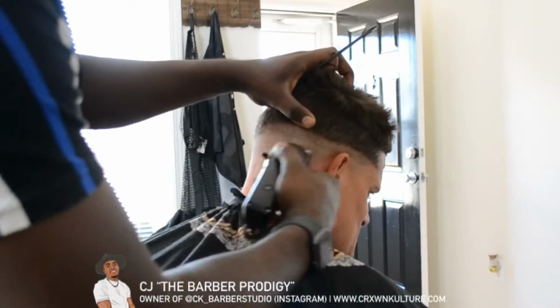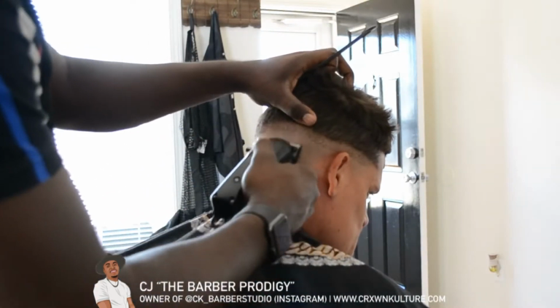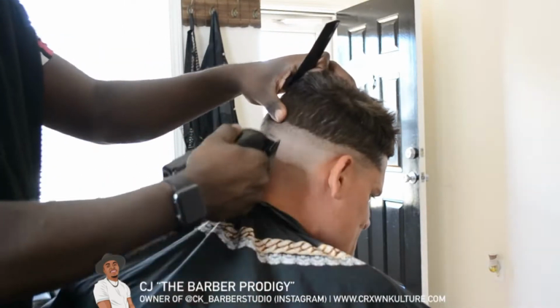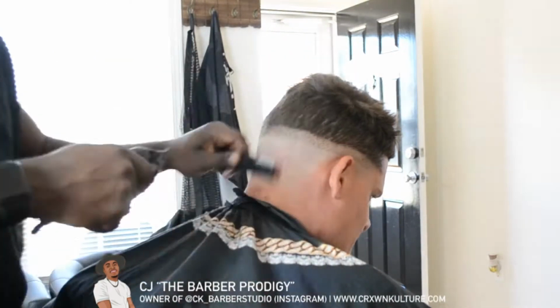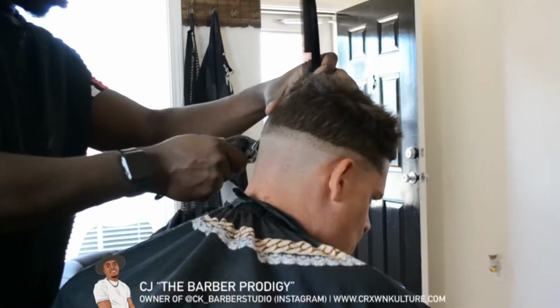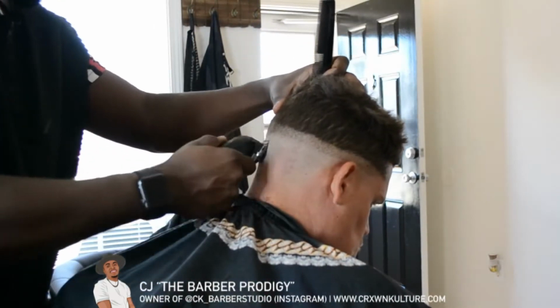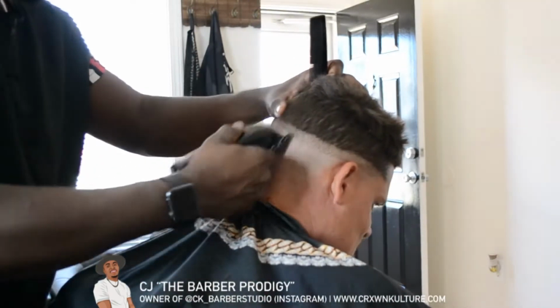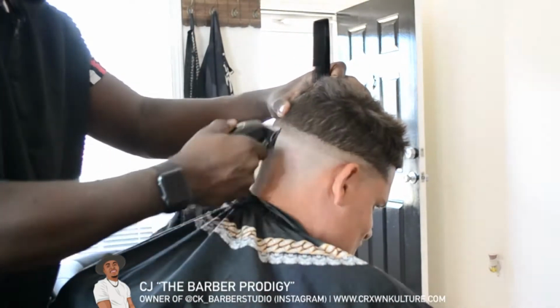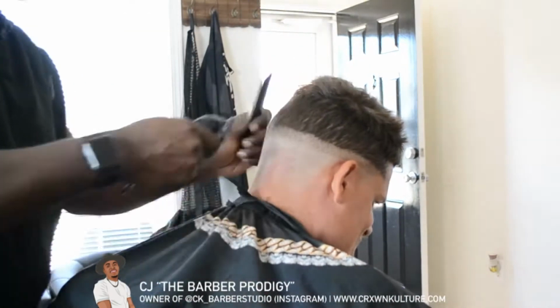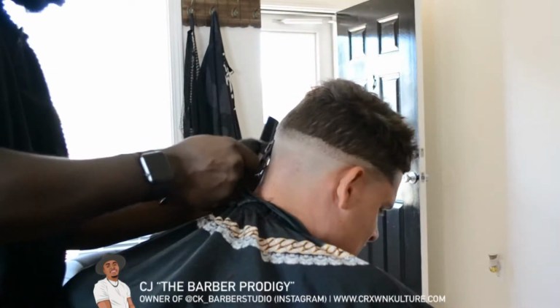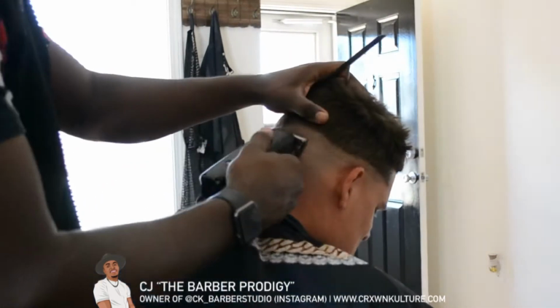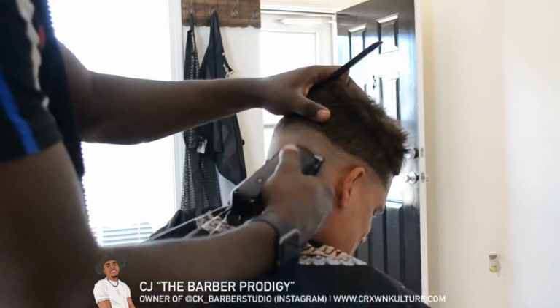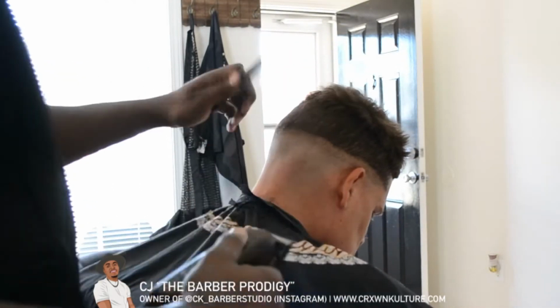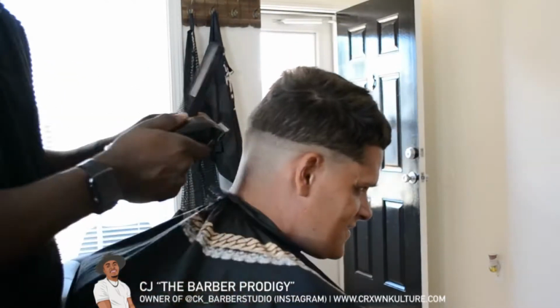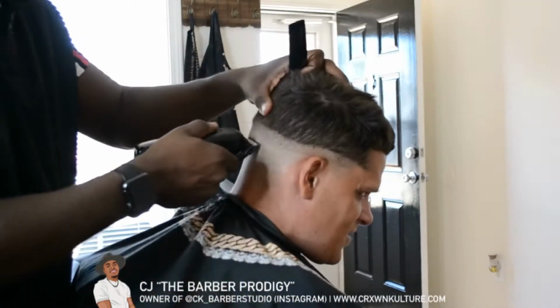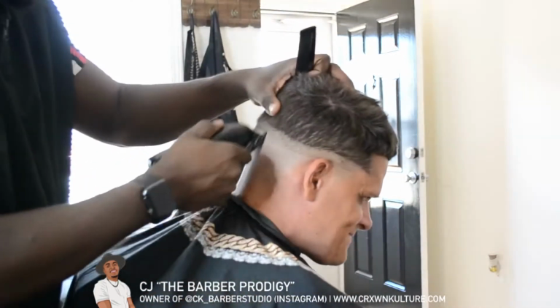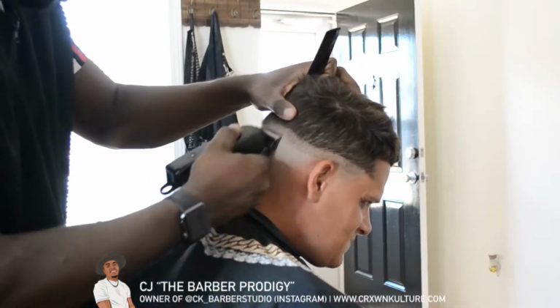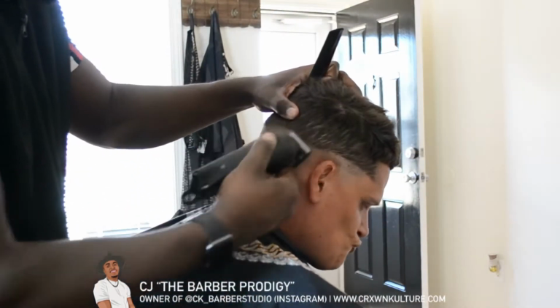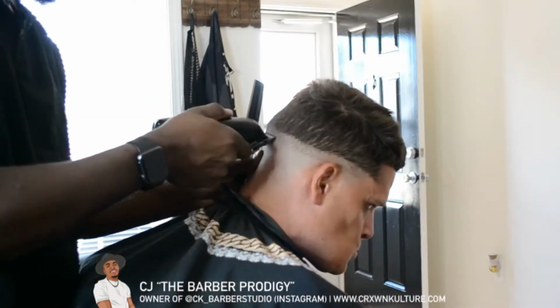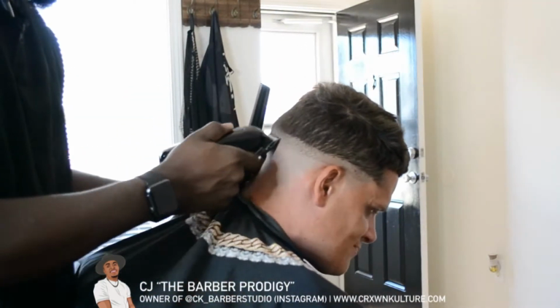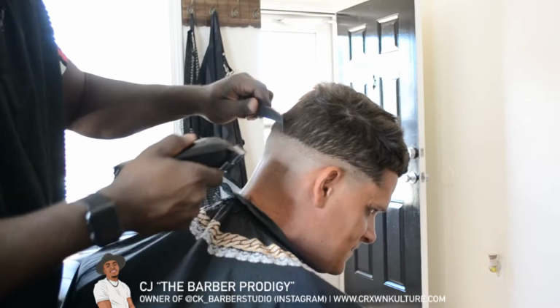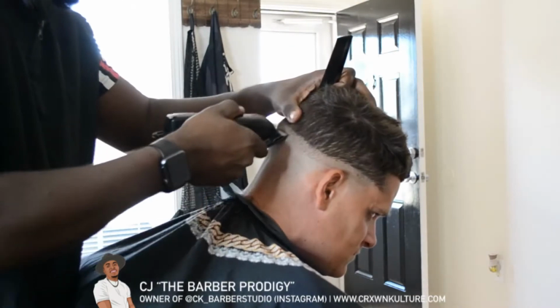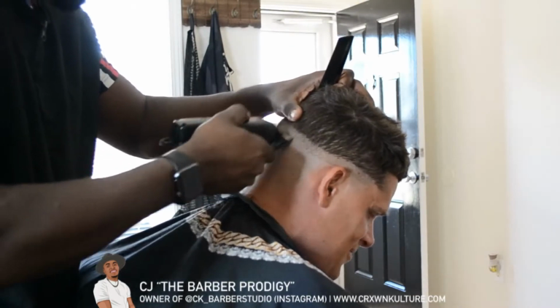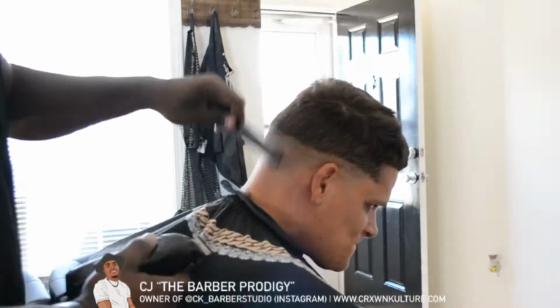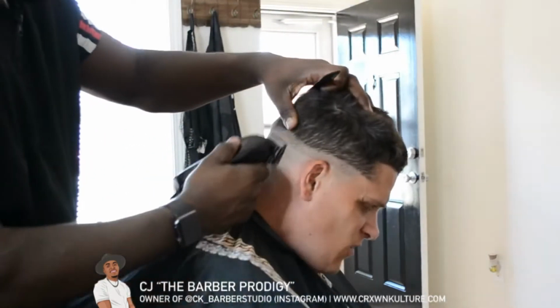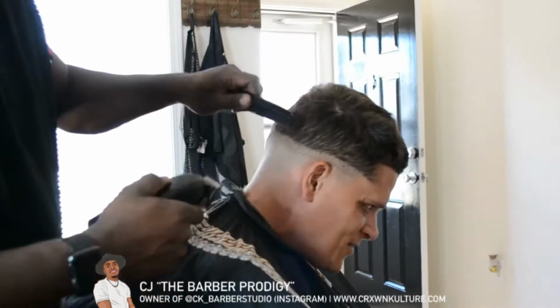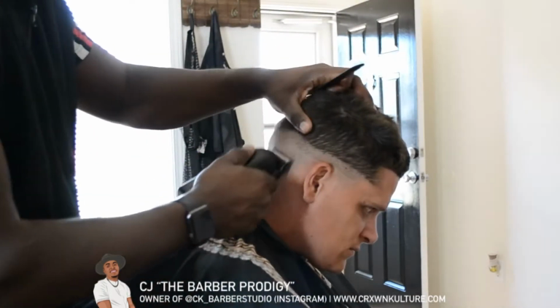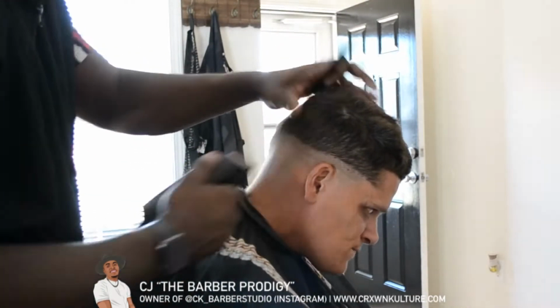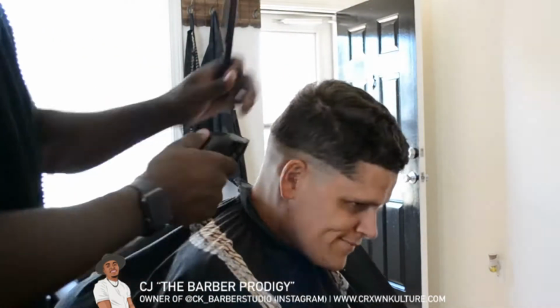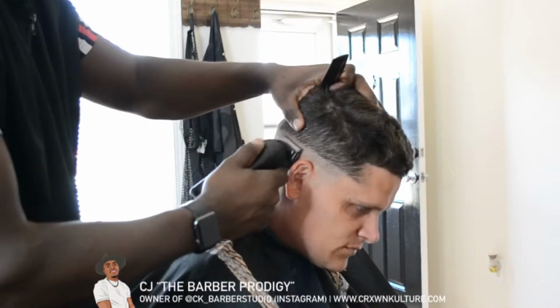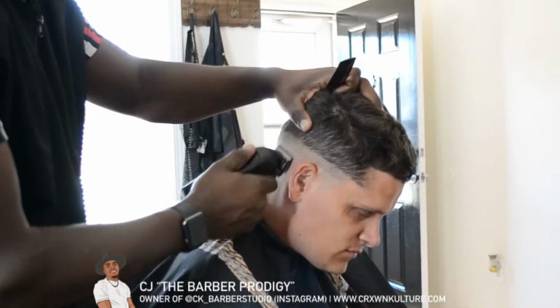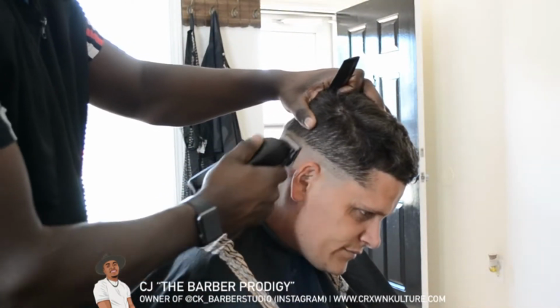Then you open your blade up about halfway and blend it in with the blade all the way open. When the blade is all the way open it's about a 0.5, so you just blend from that zero to a 0.5 at this point.